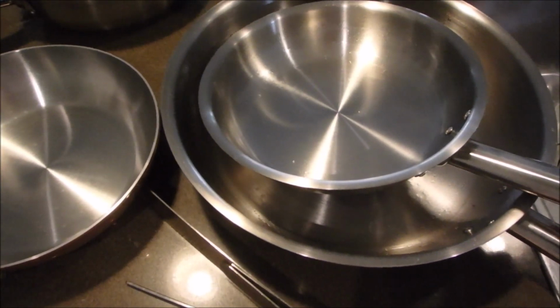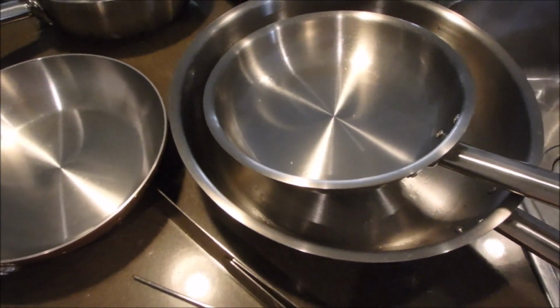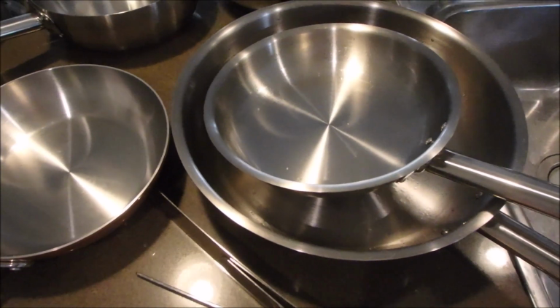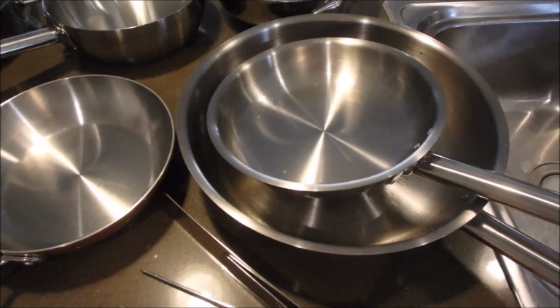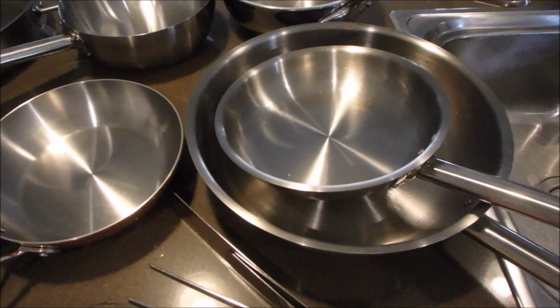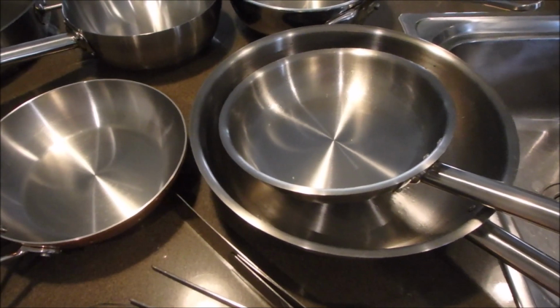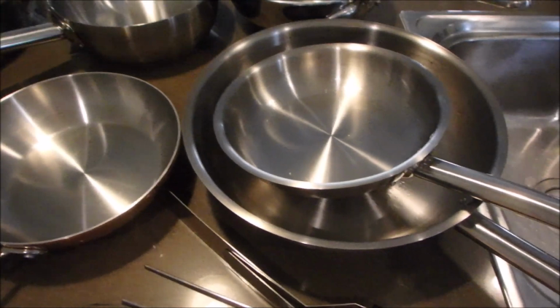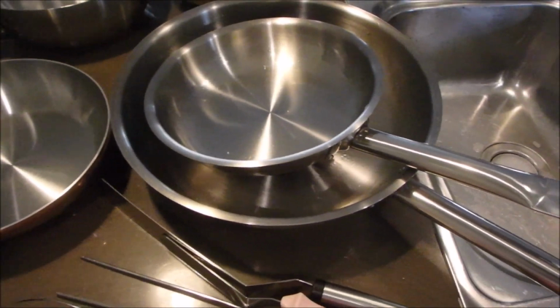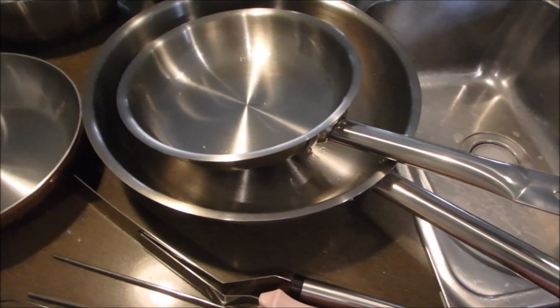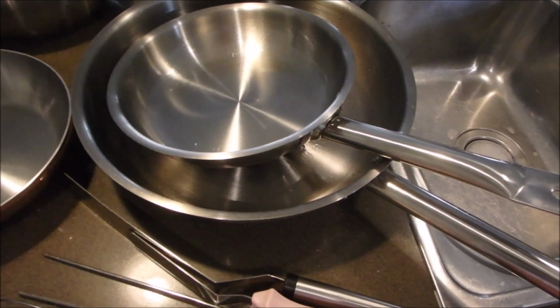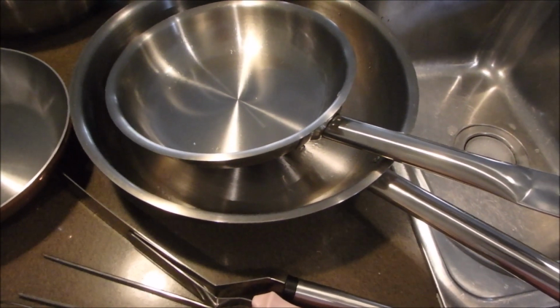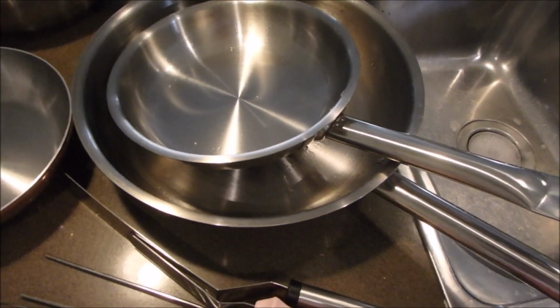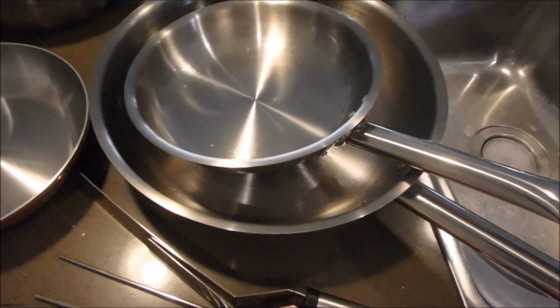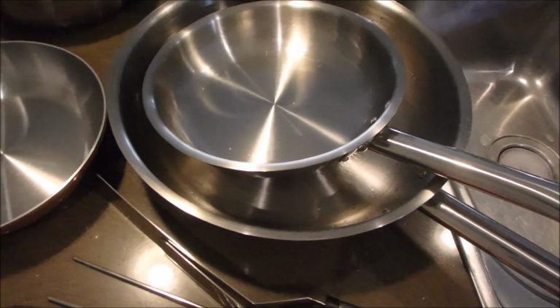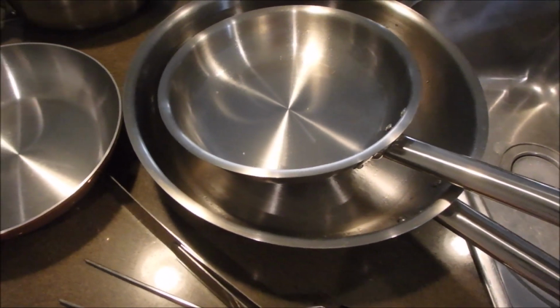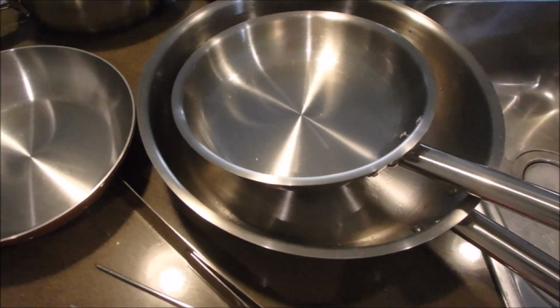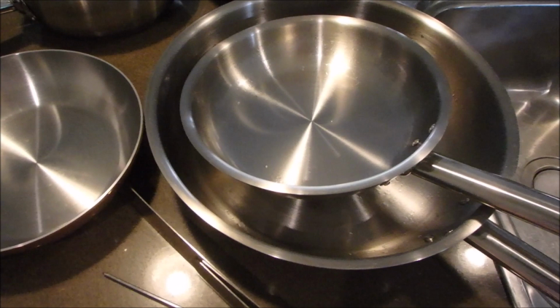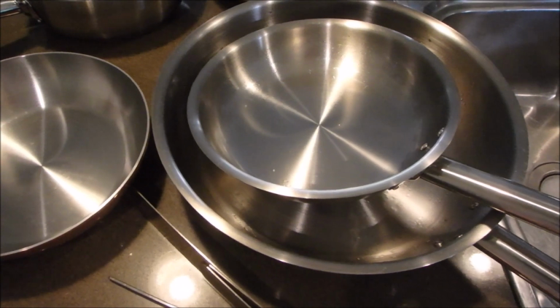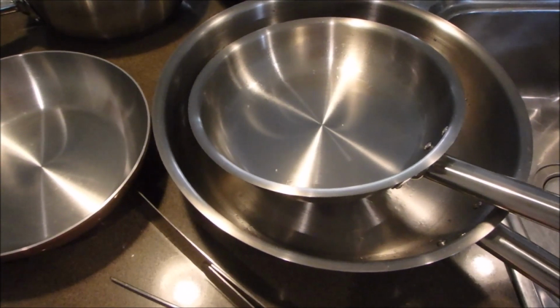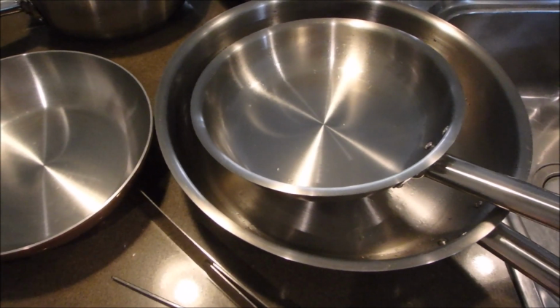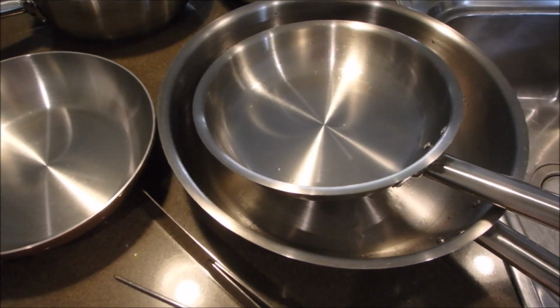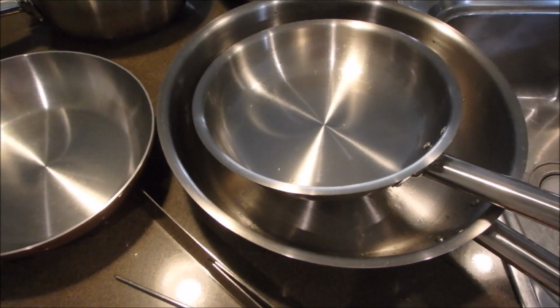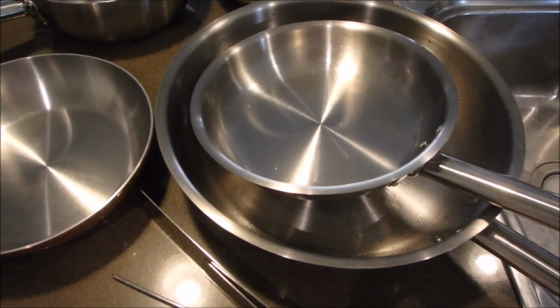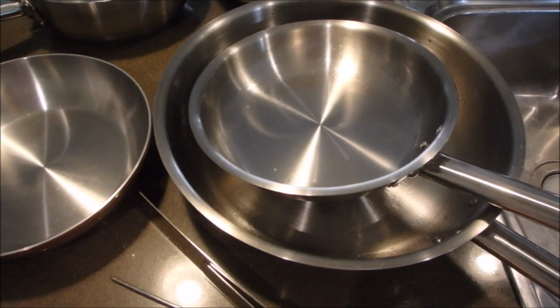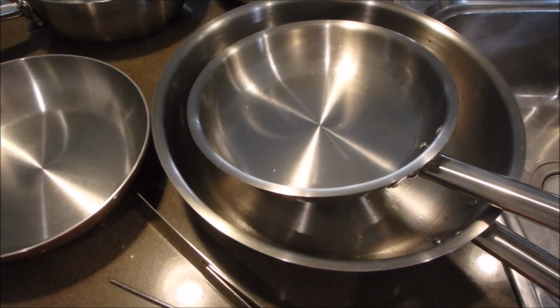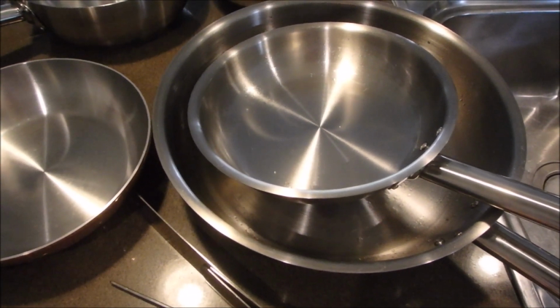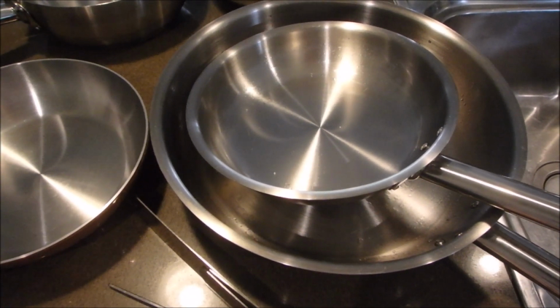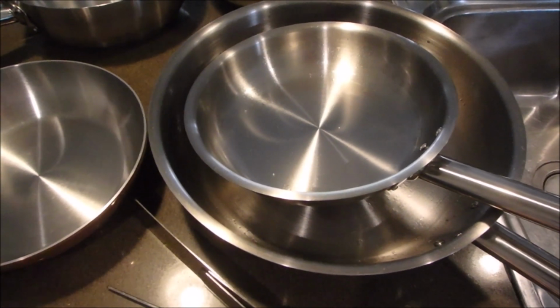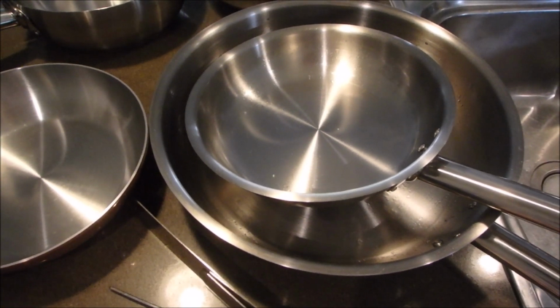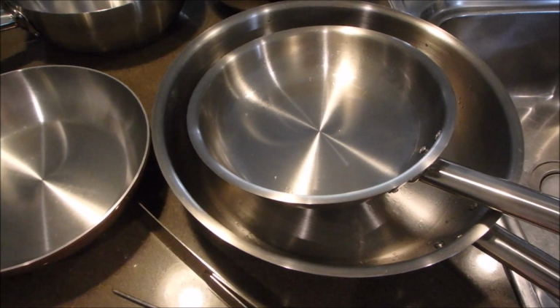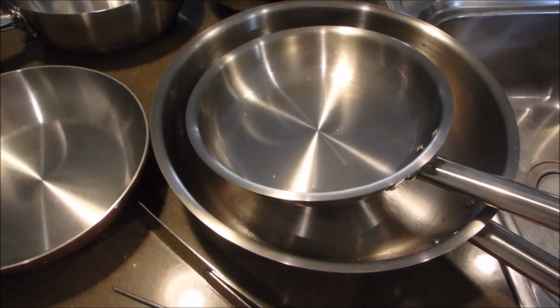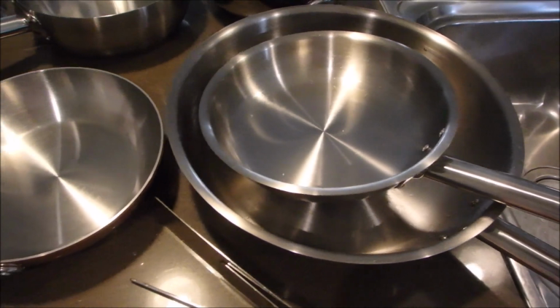You'll notice that all of my pans have metal handles, the idea being that you can transfer them from the stovetop straight into the oven if required.